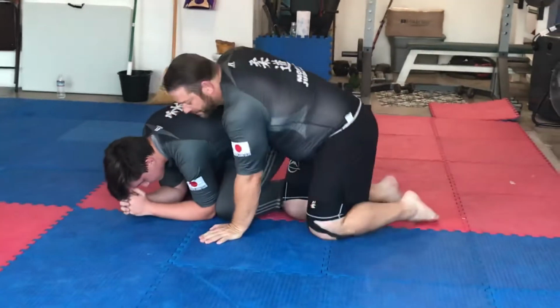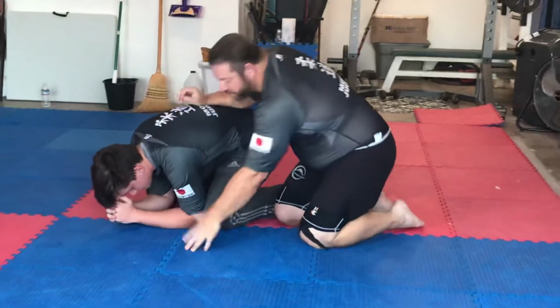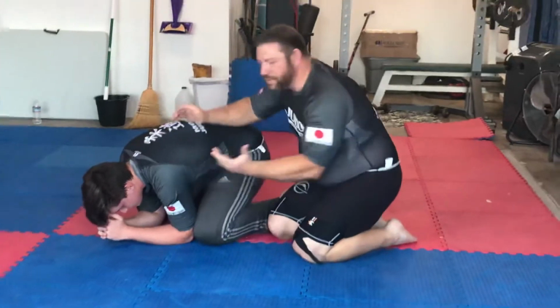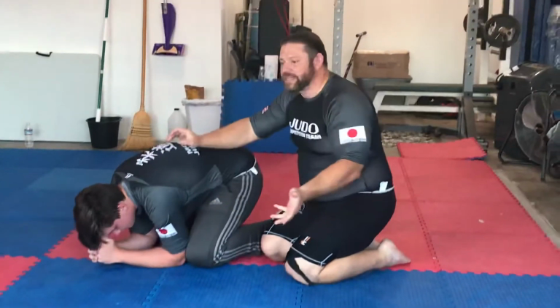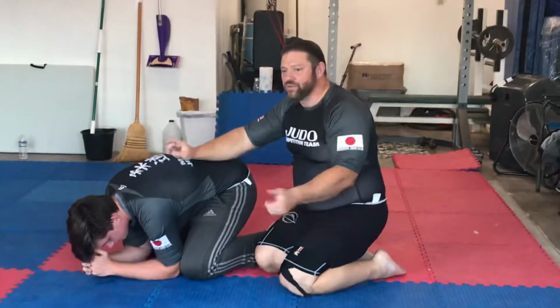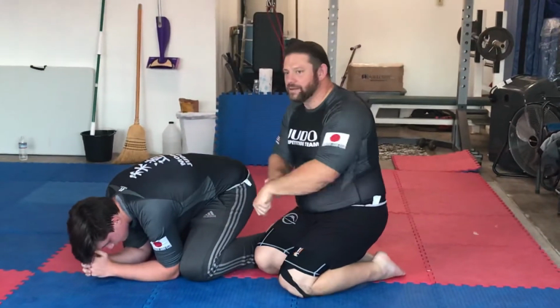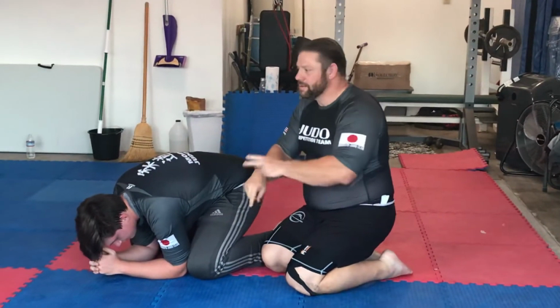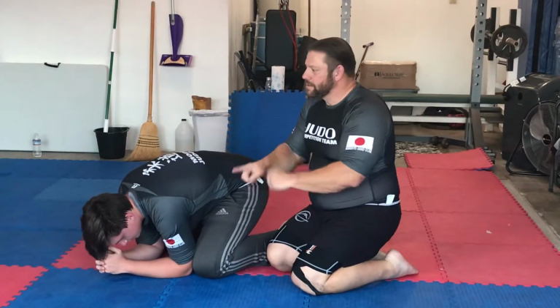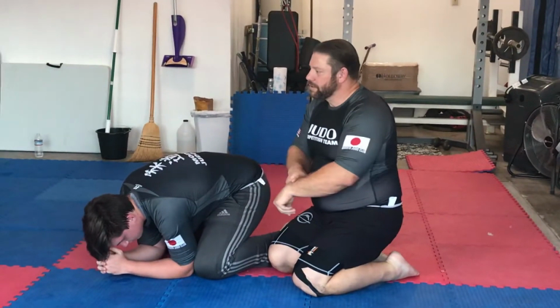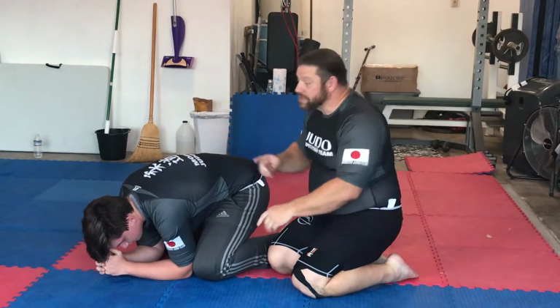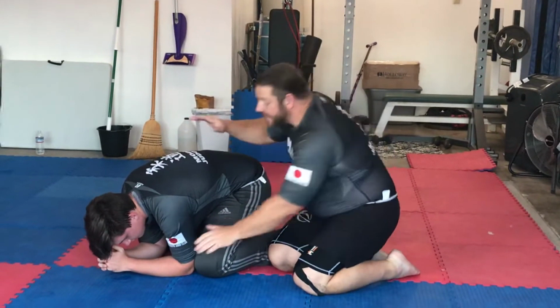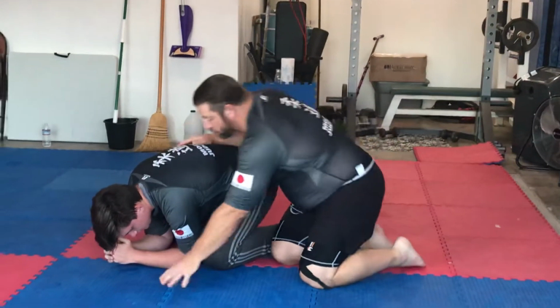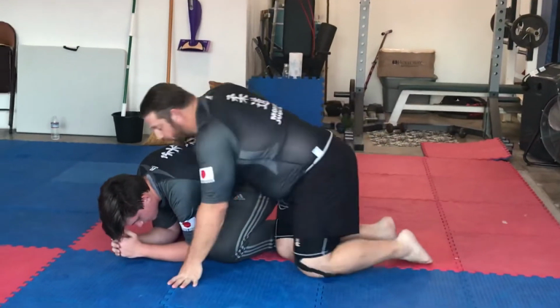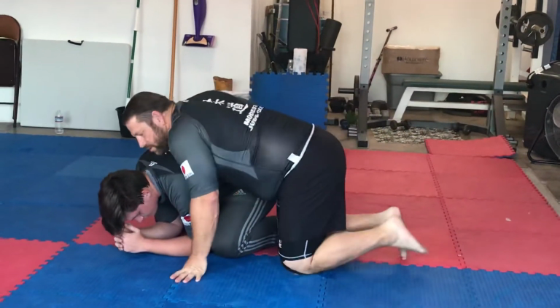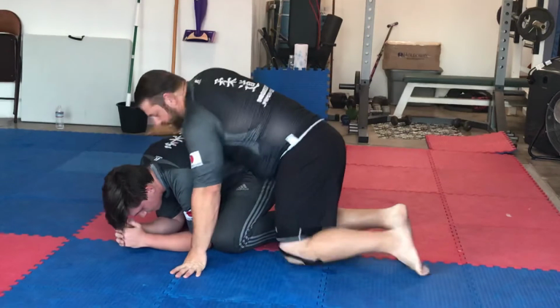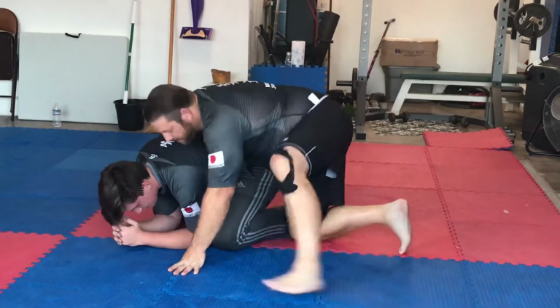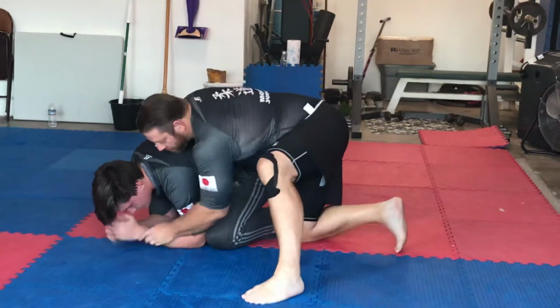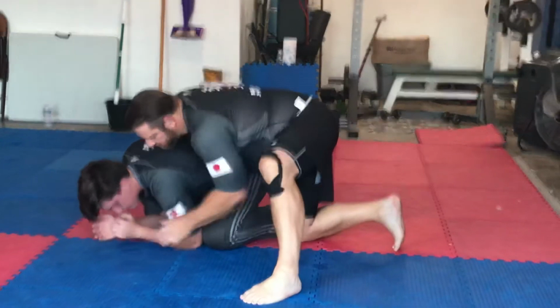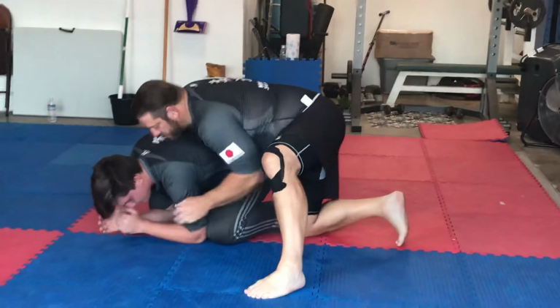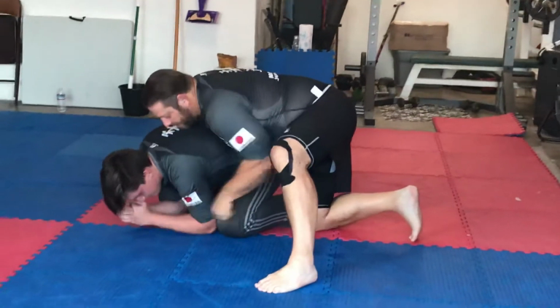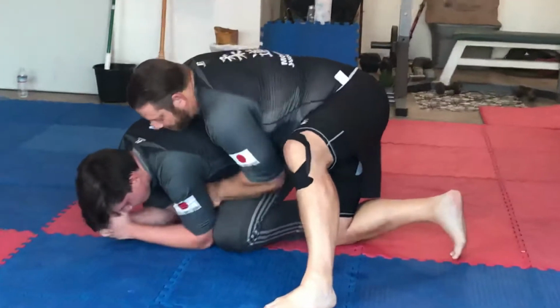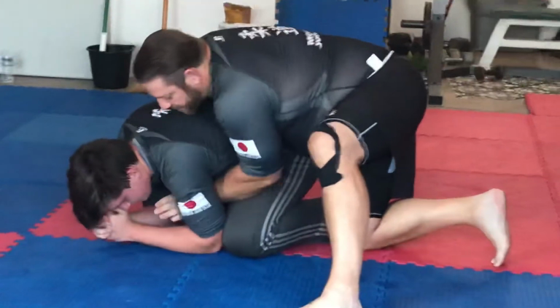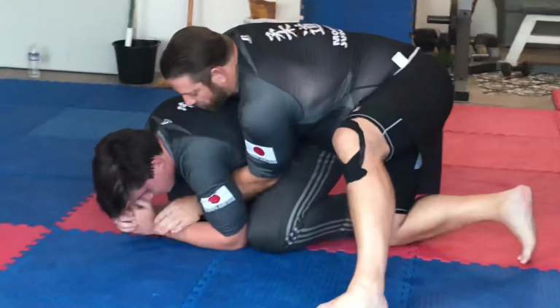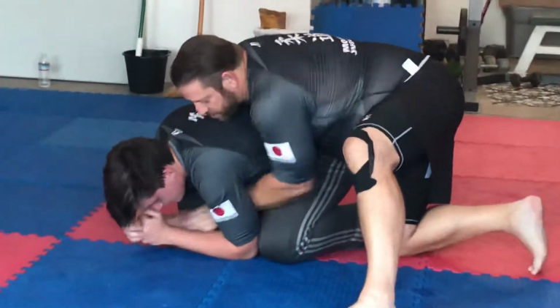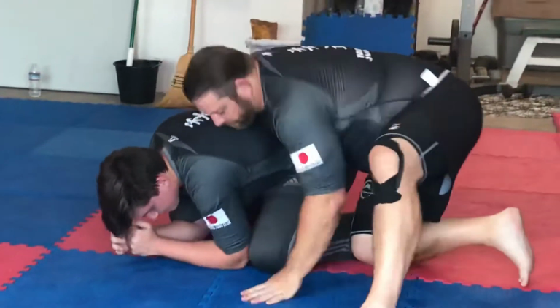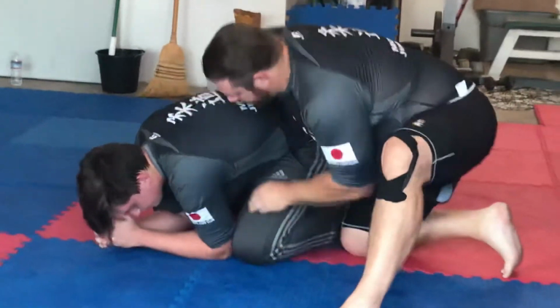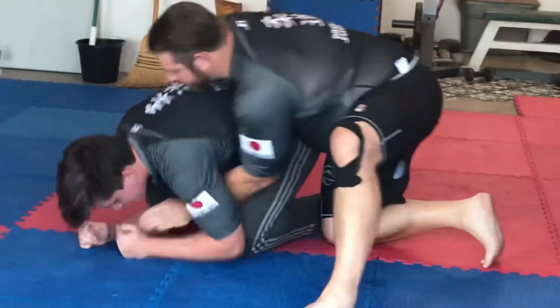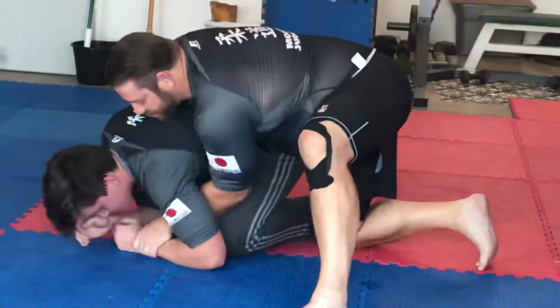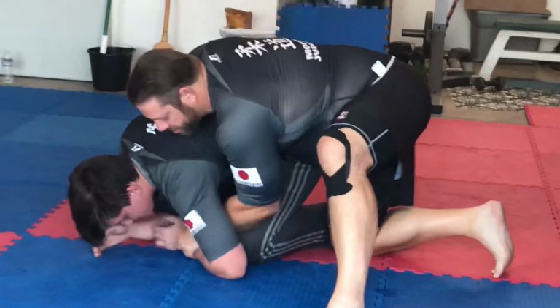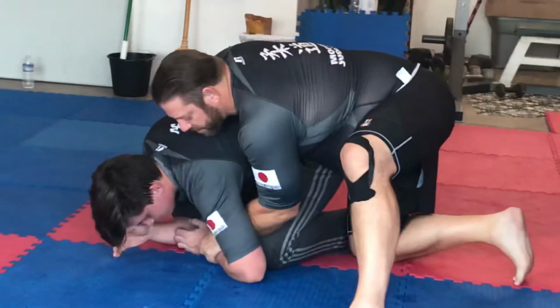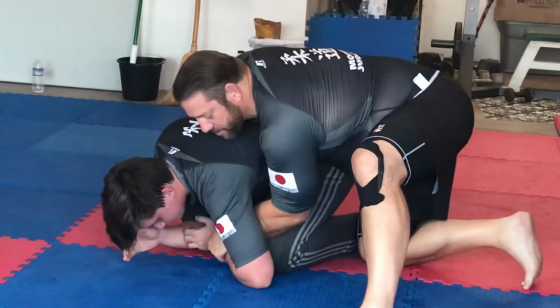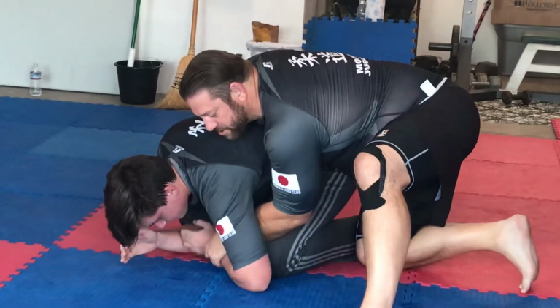The third option is we attack the wrist. So we're in here. I'm going to fight to get the wrist. You might have to move them a little bit just to get your hand in here because some guys are tight.